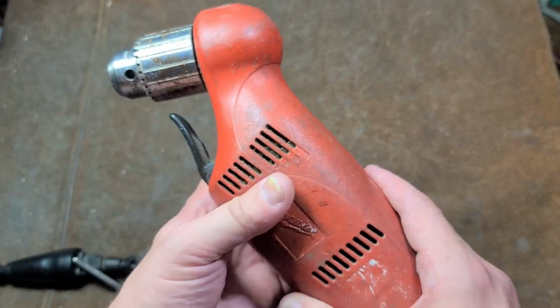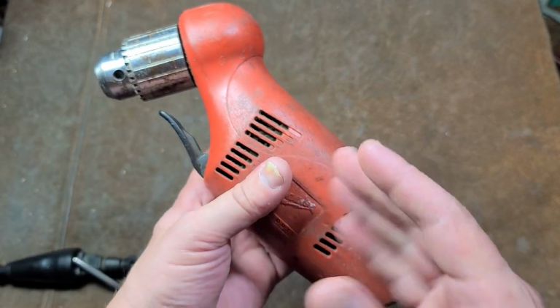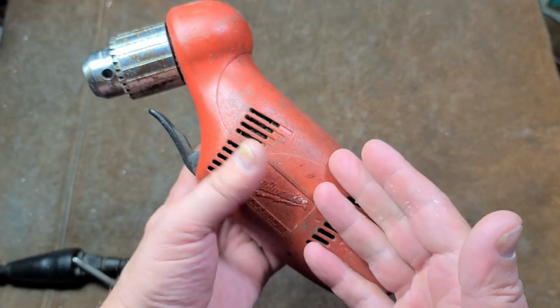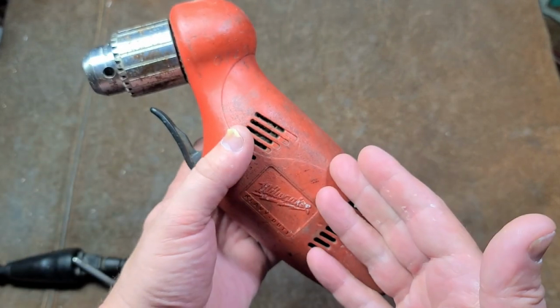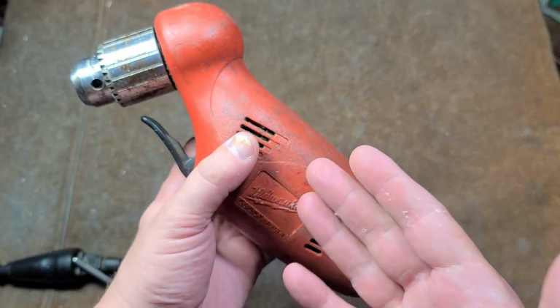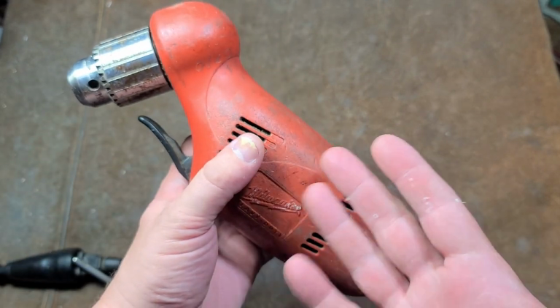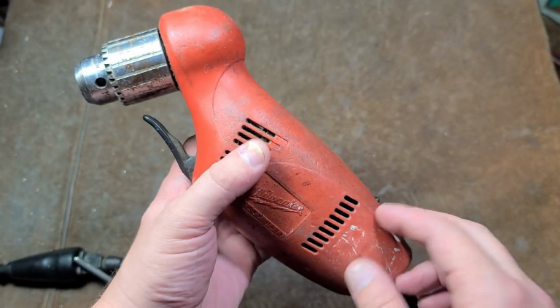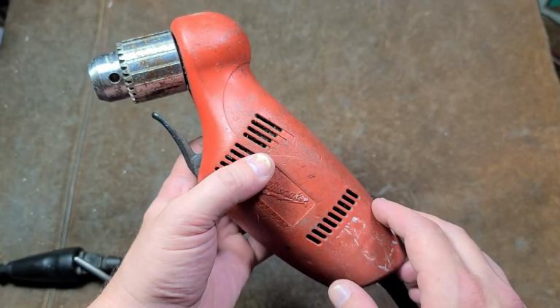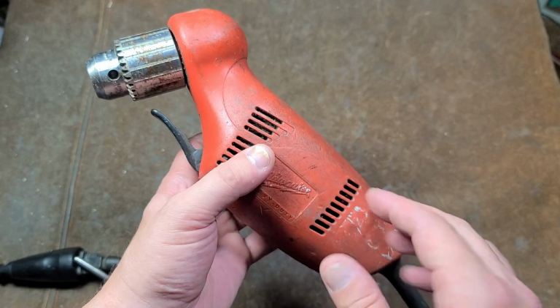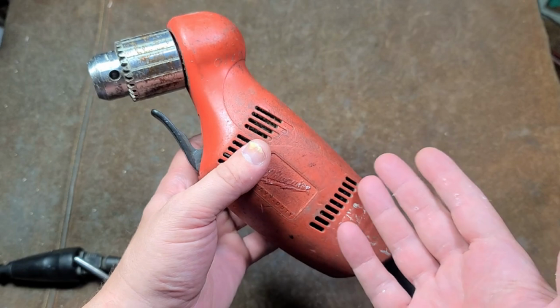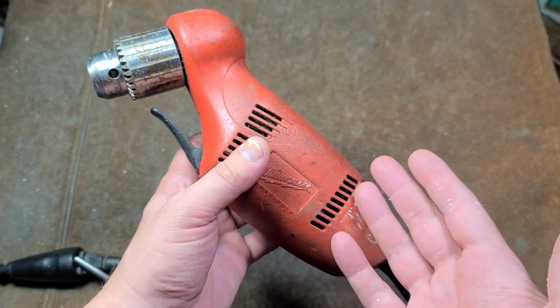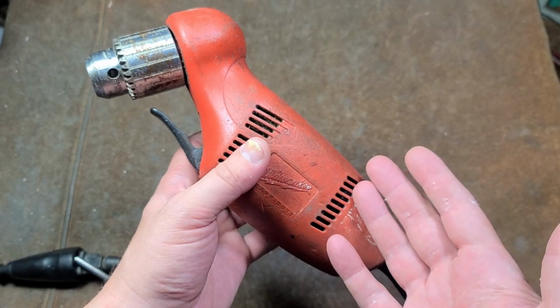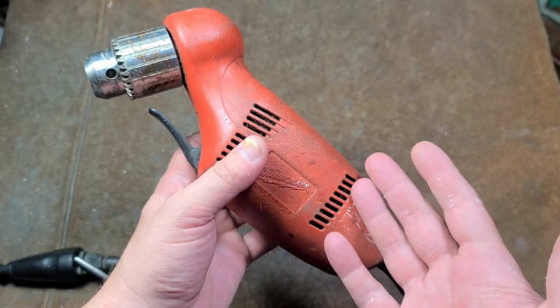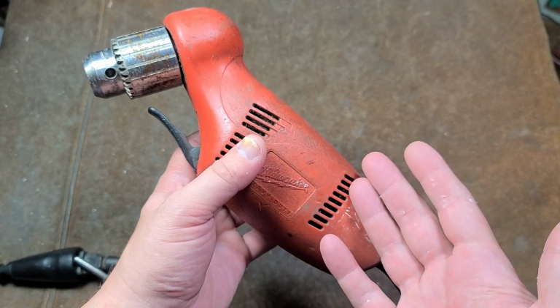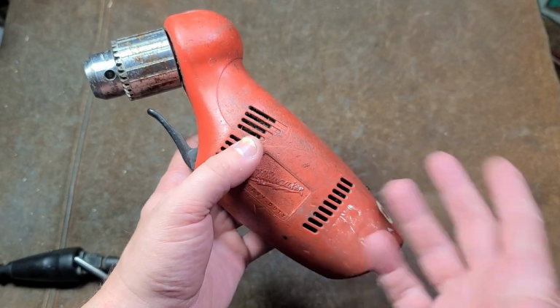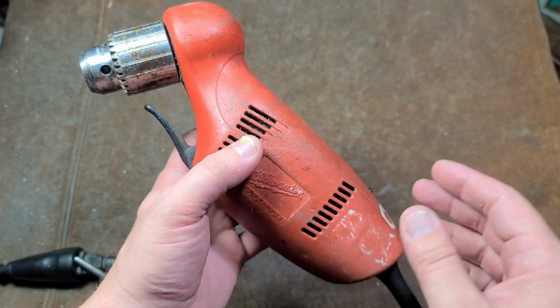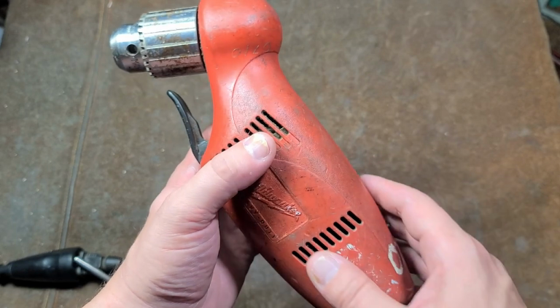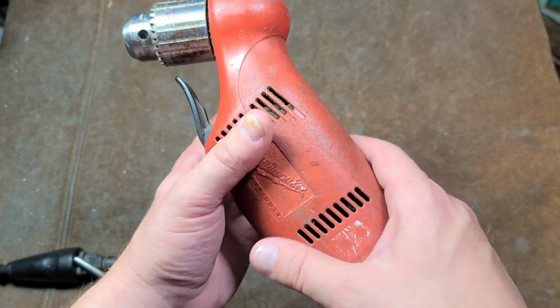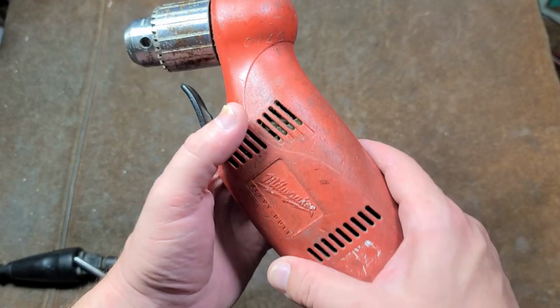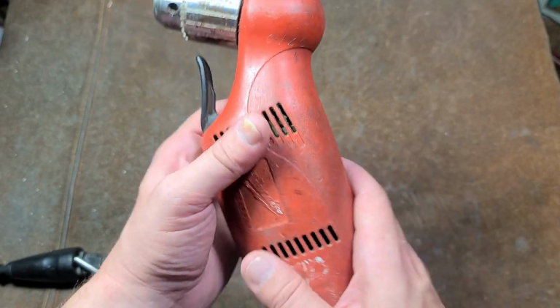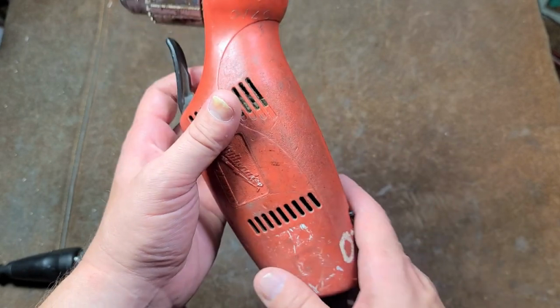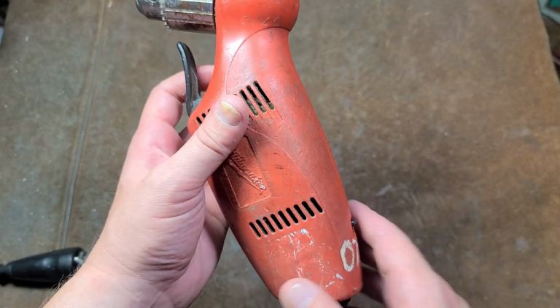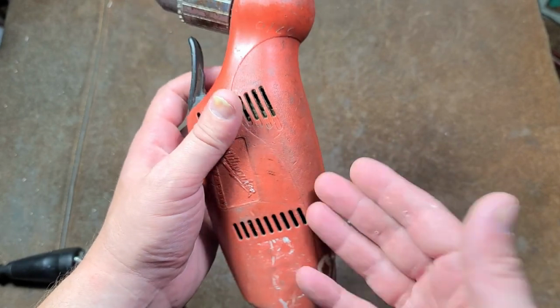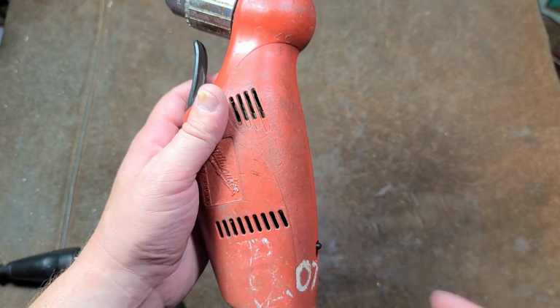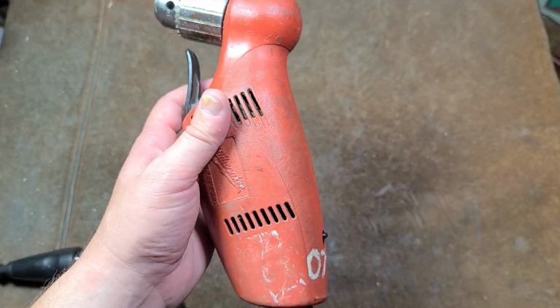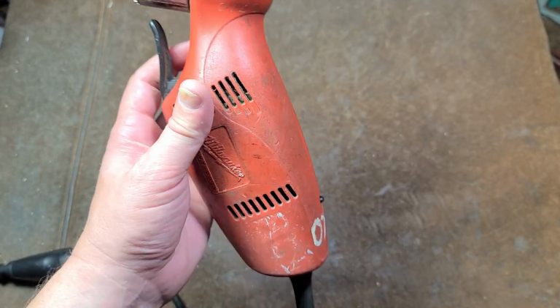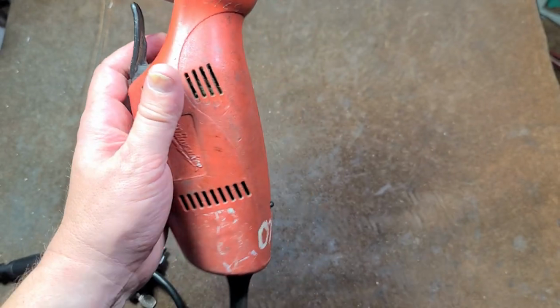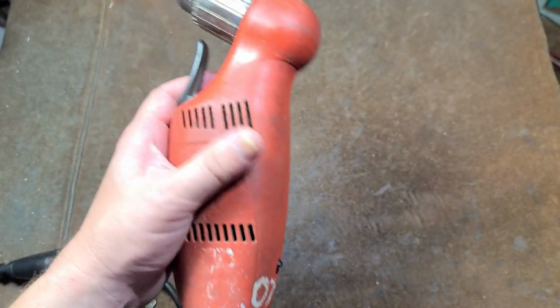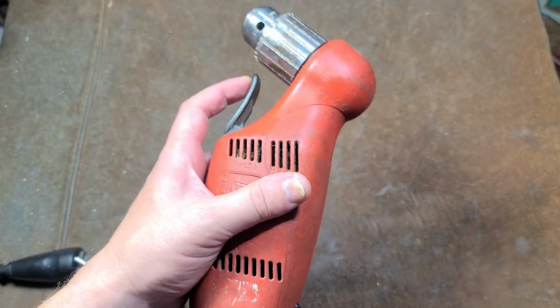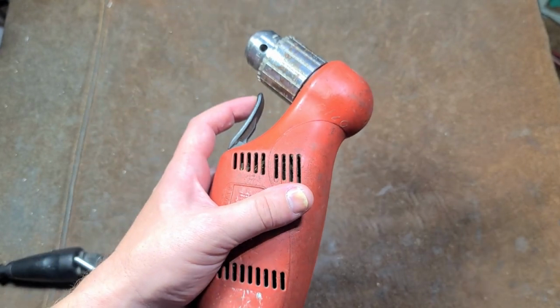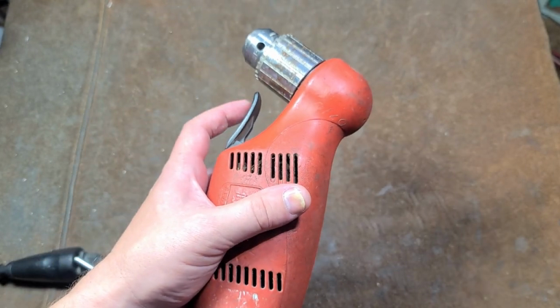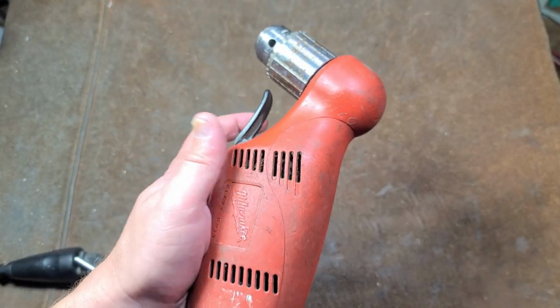A variety of other brands made very good drills, but Milwaukee prevailed. A lot of those other companies don't make tools like they used to. Milwaukee actually still does on a few of them.